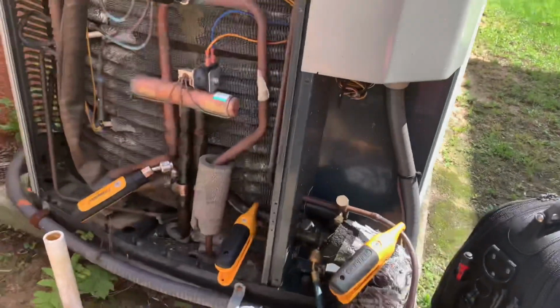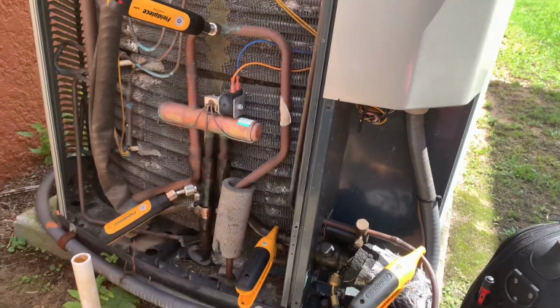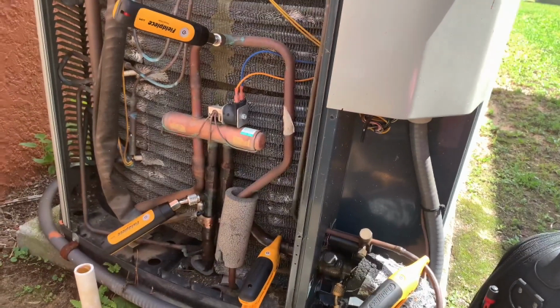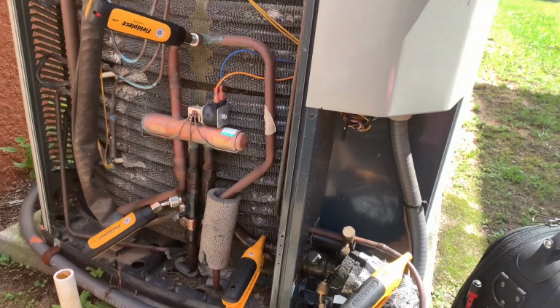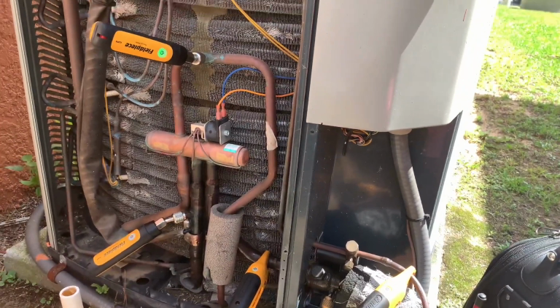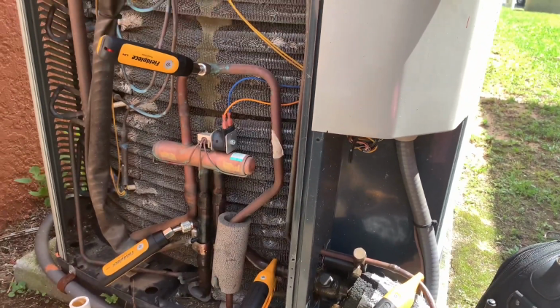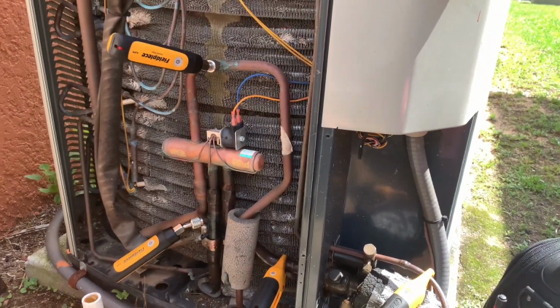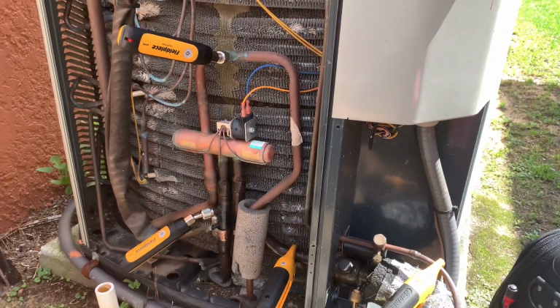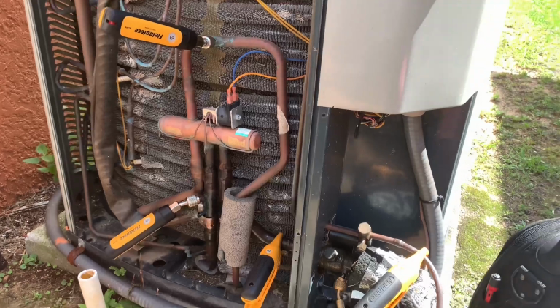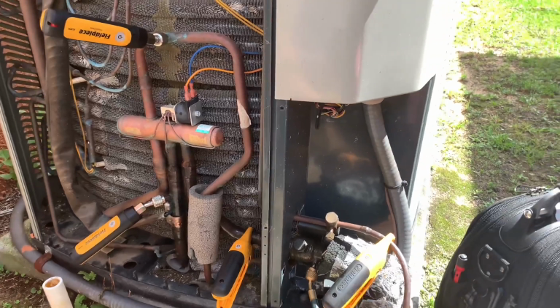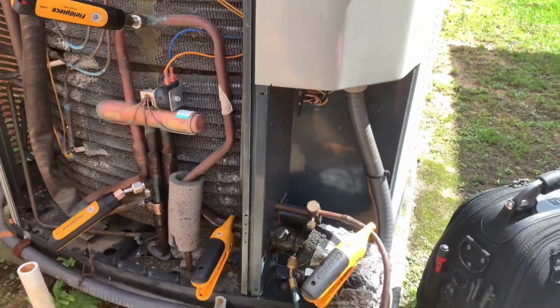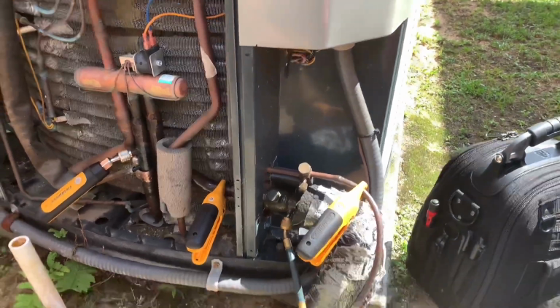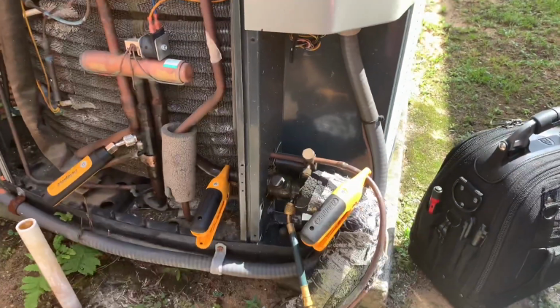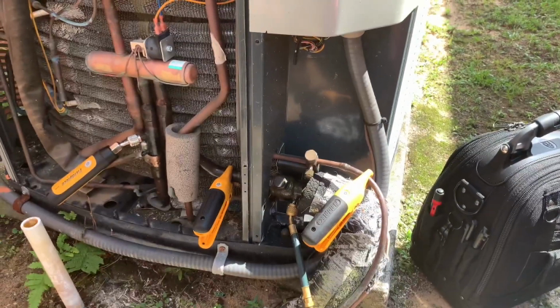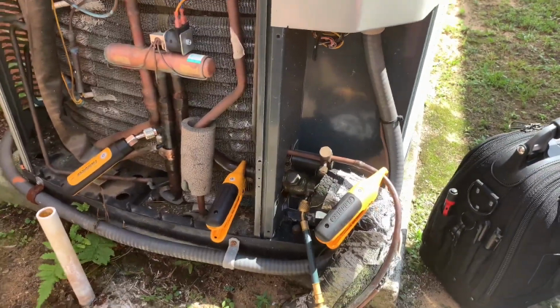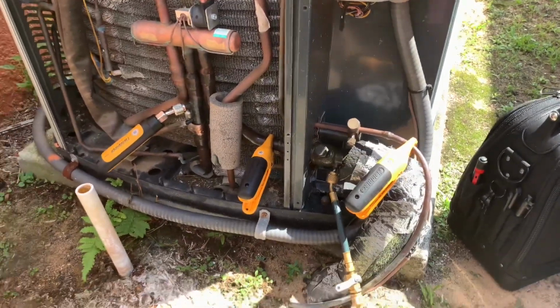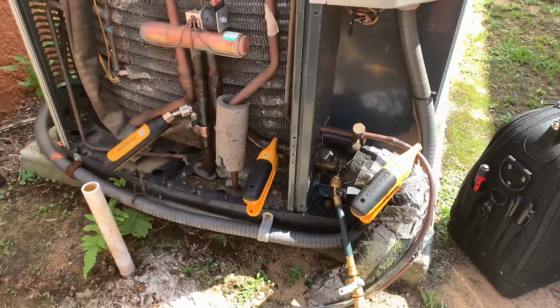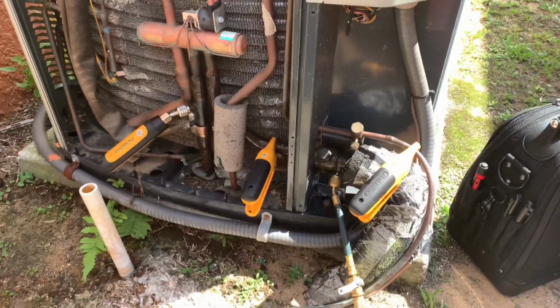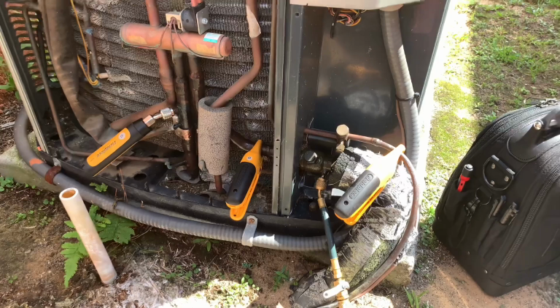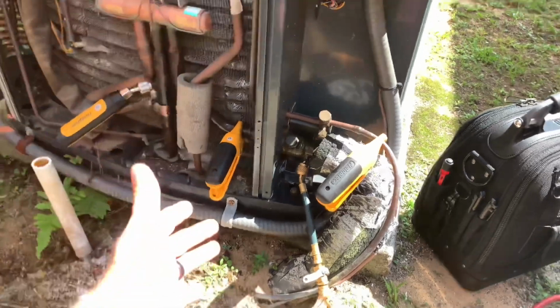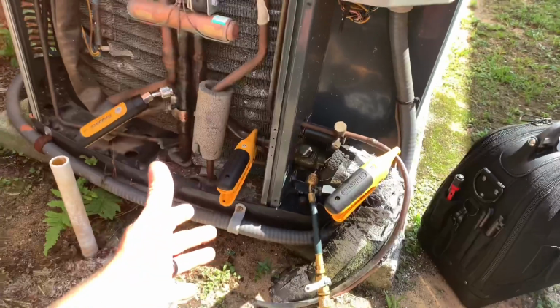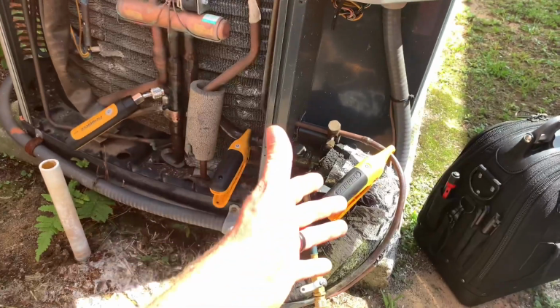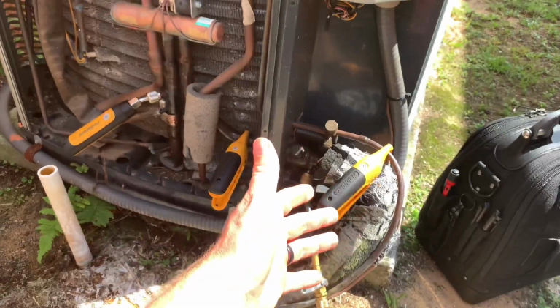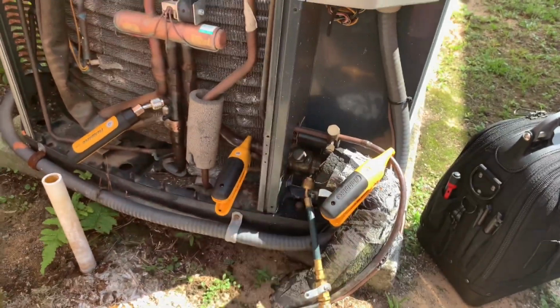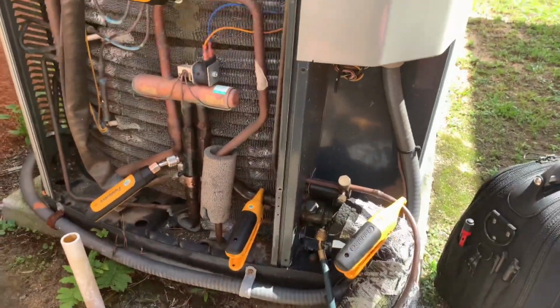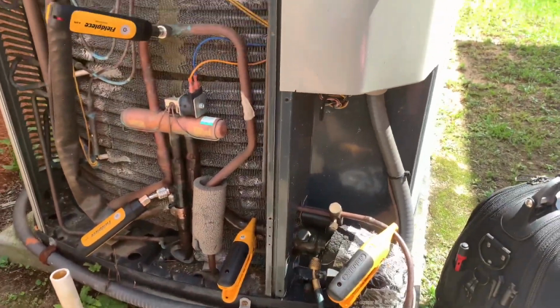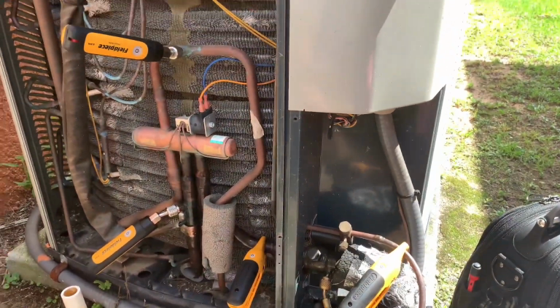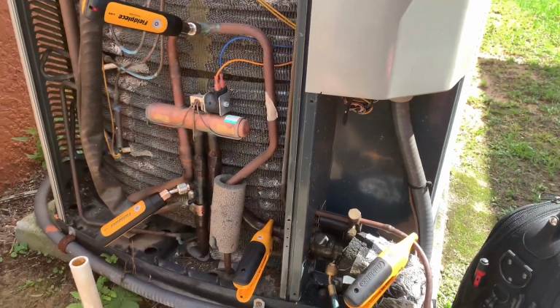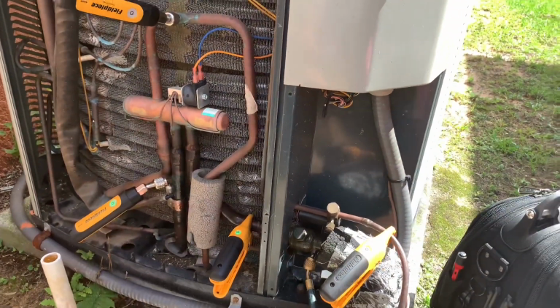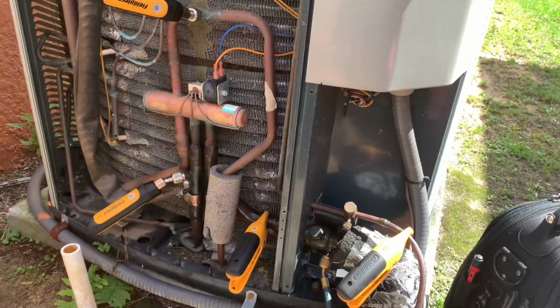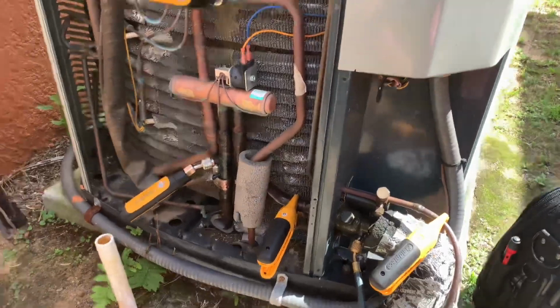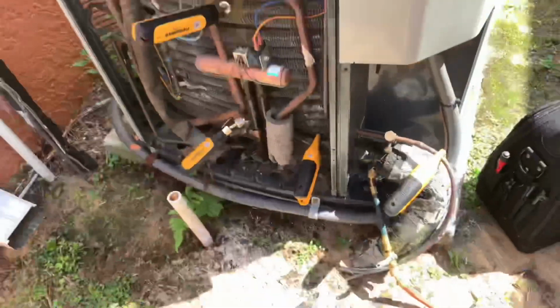We have a leak, but we're going to get that — it's in the evaporator coil, we got that part for the customer — but we want to get them cooling in the meantime. So we're going to charge it properly. Always check your superheat, check your subcool, pressure-temperature charts, all that jazz.